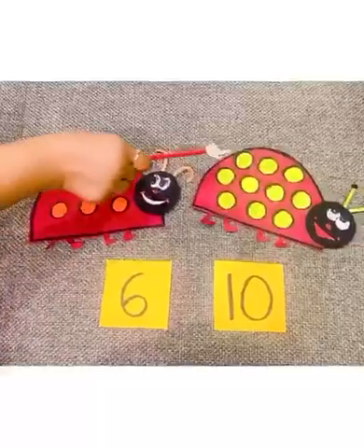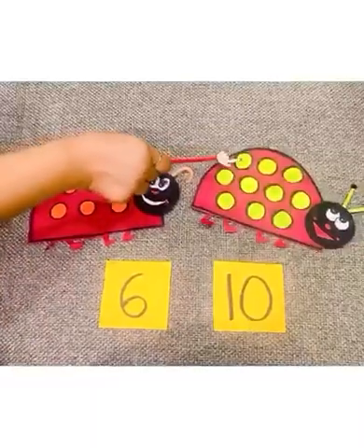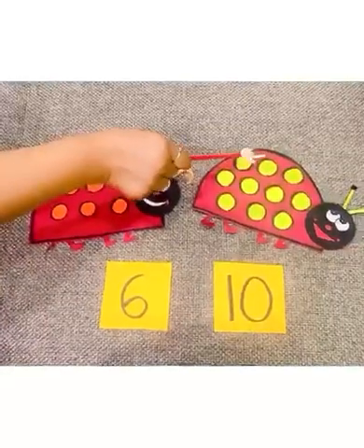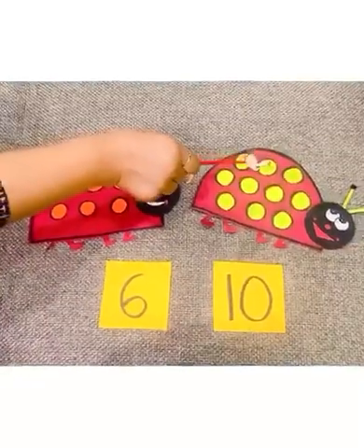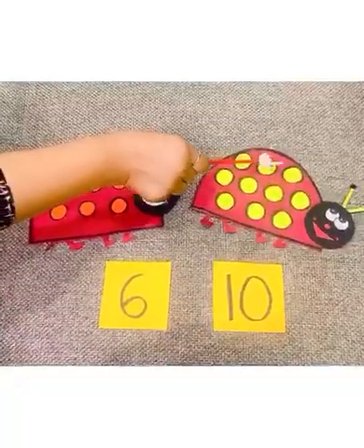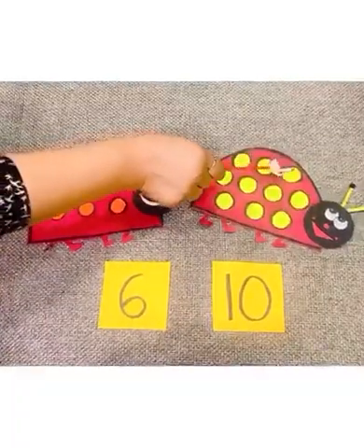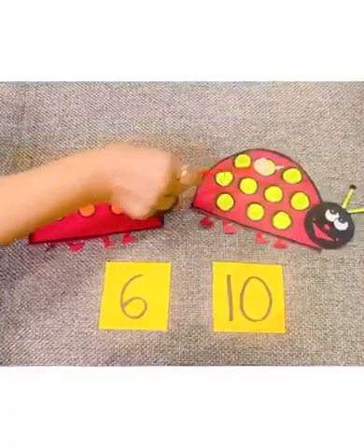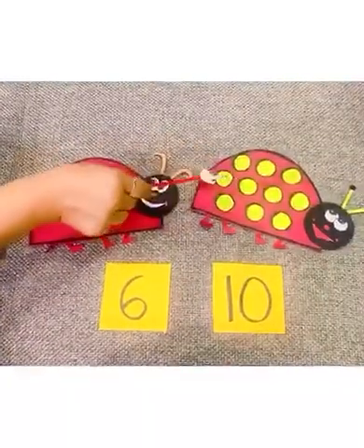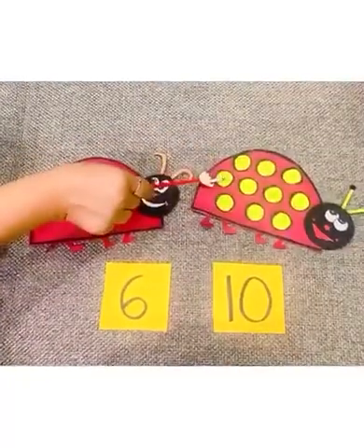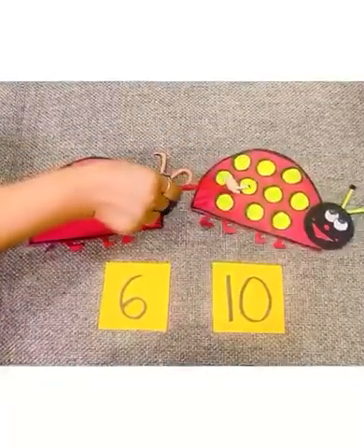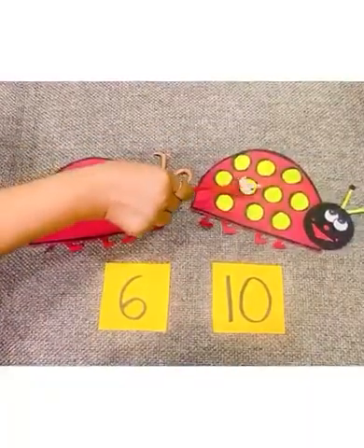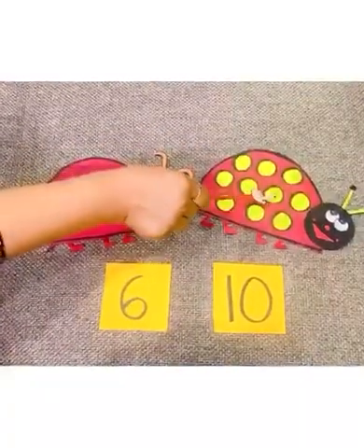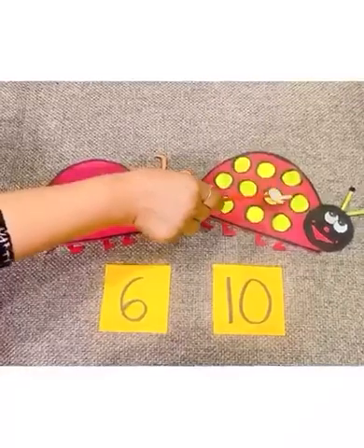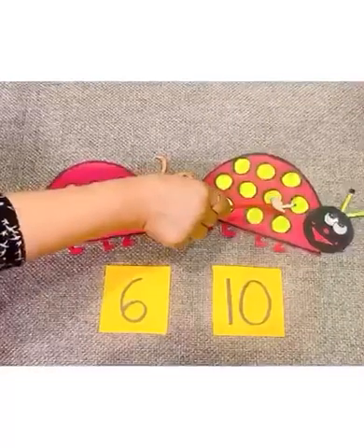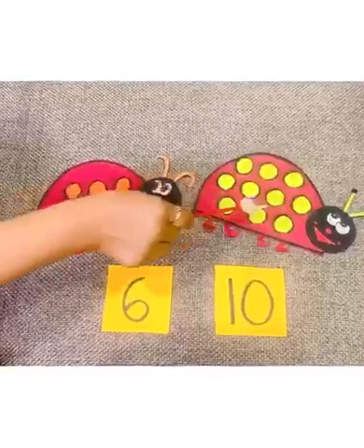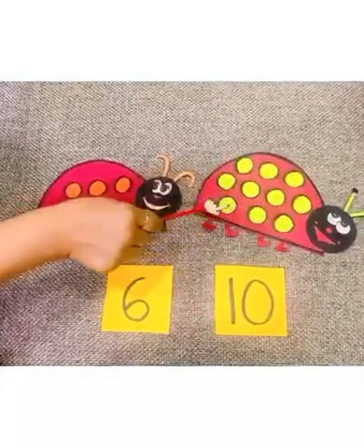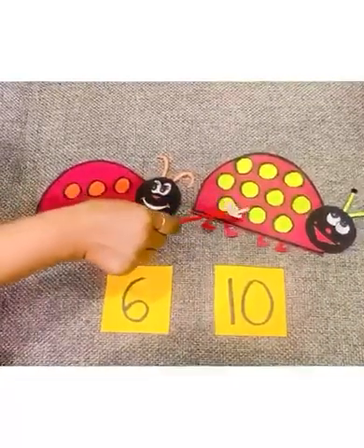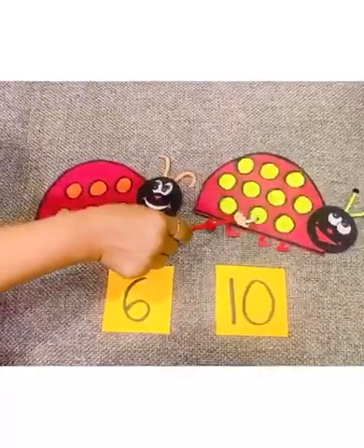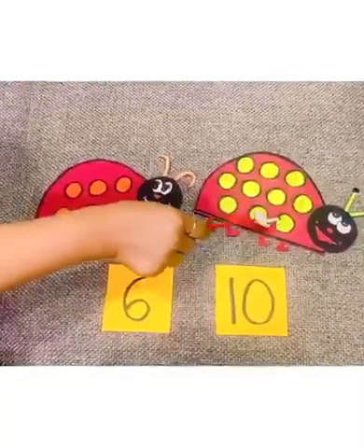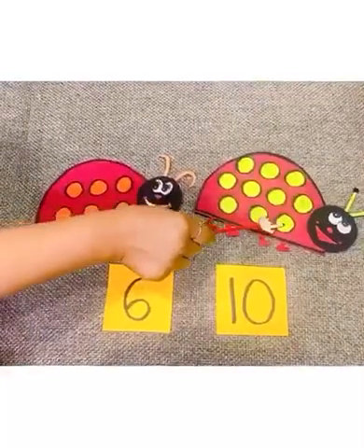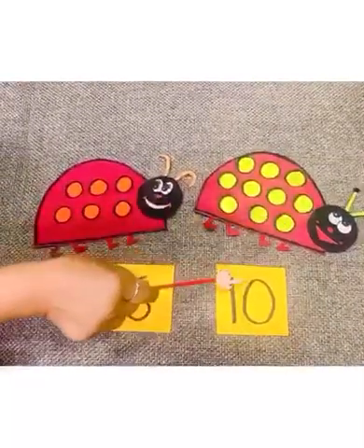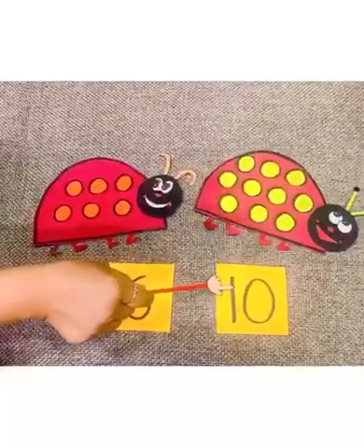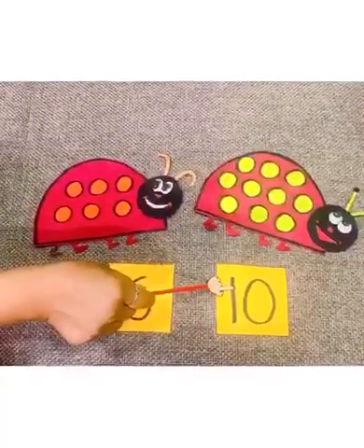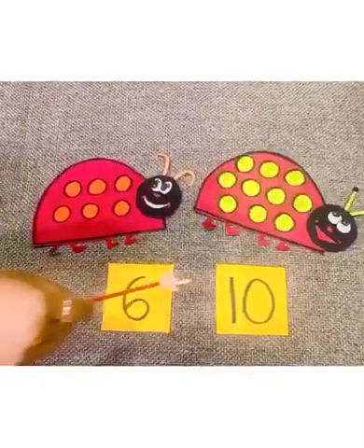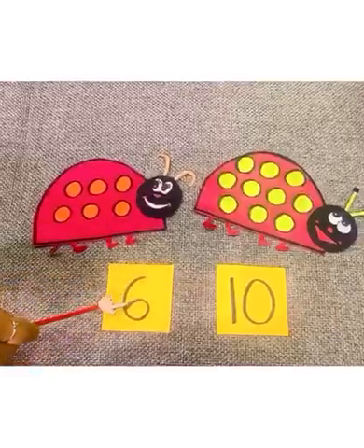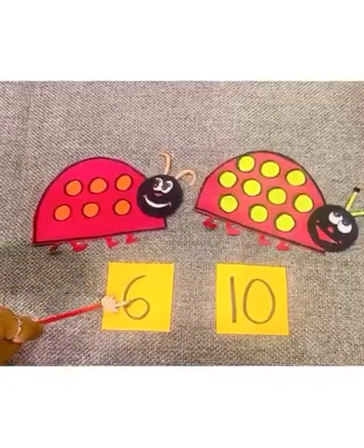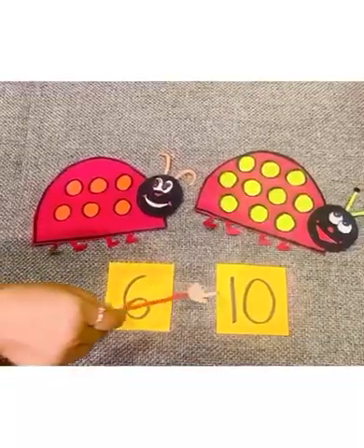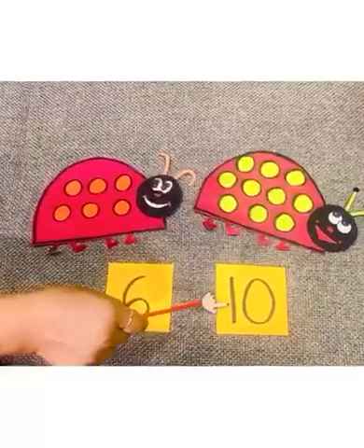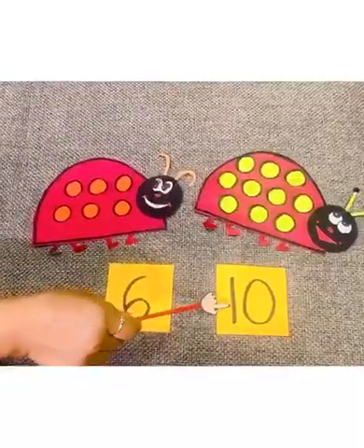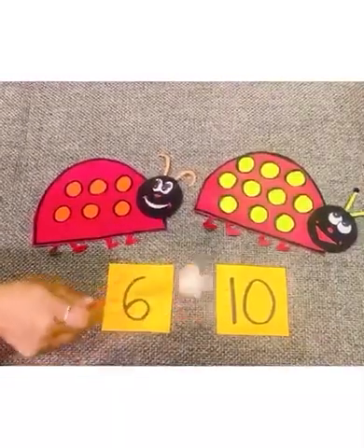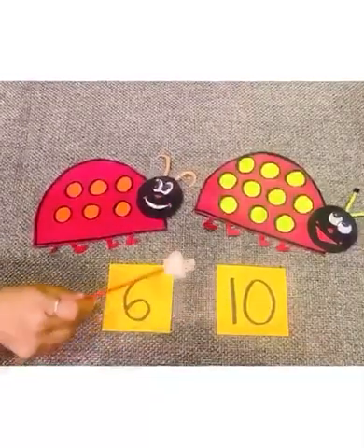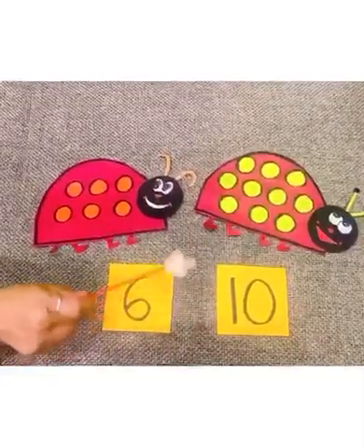1, 2, 3, 4, 5, 6, 7, 8, 9 and 10. 10 circles. So 6 and 10, they are not same.